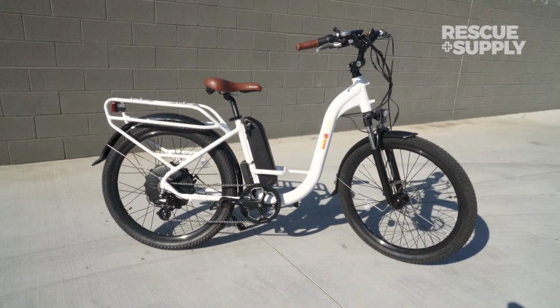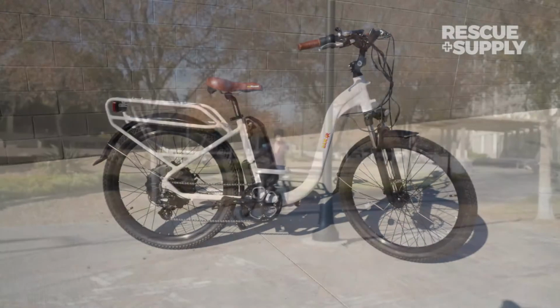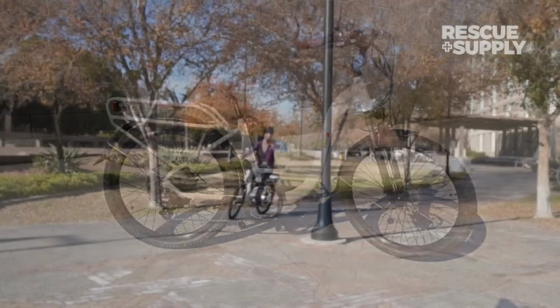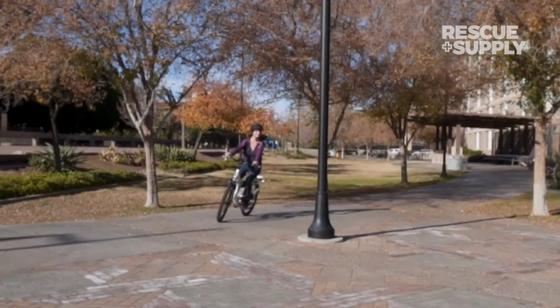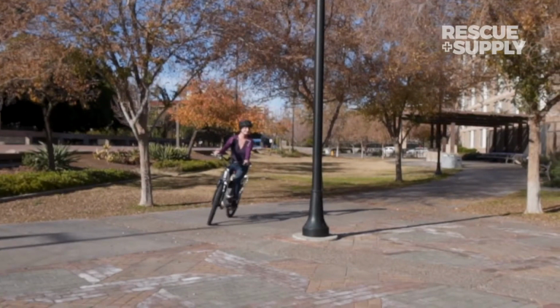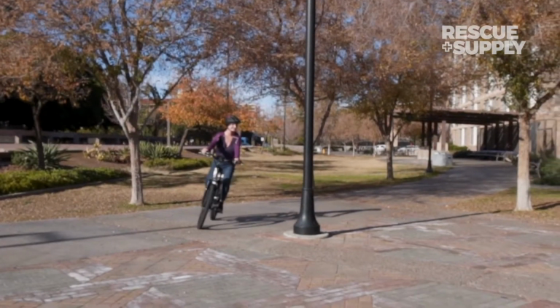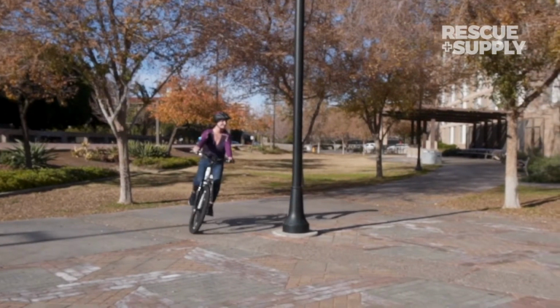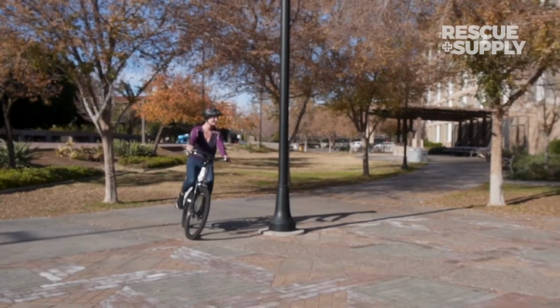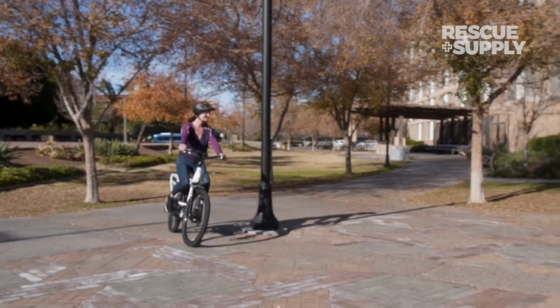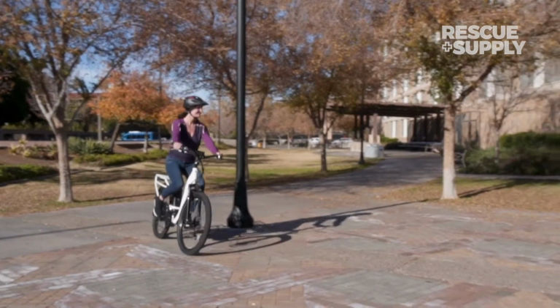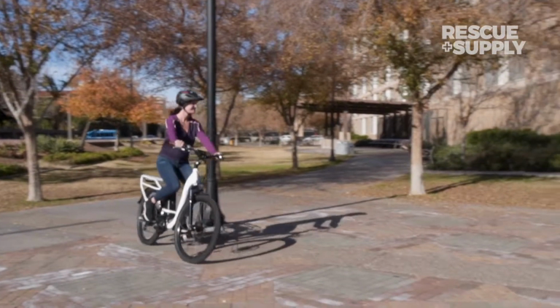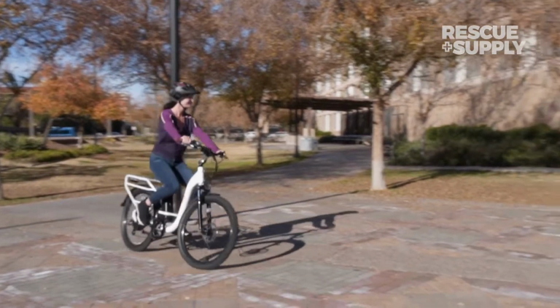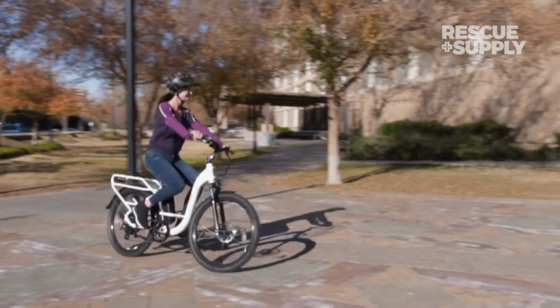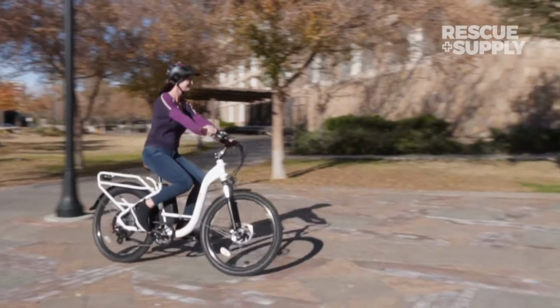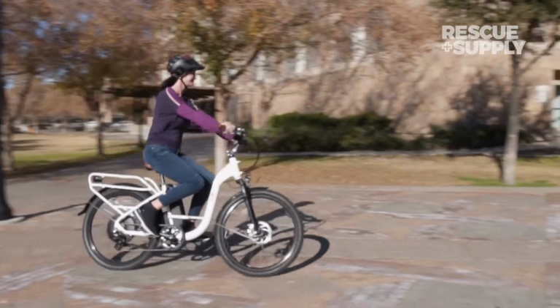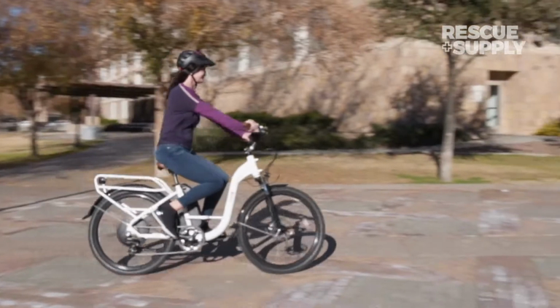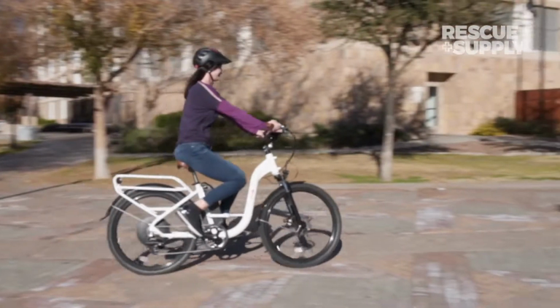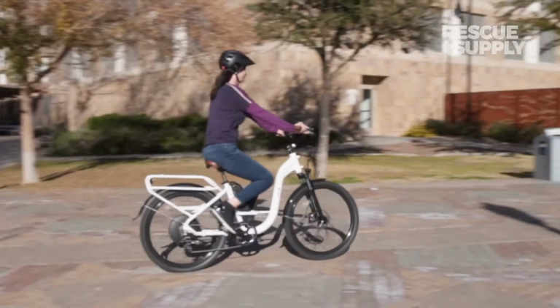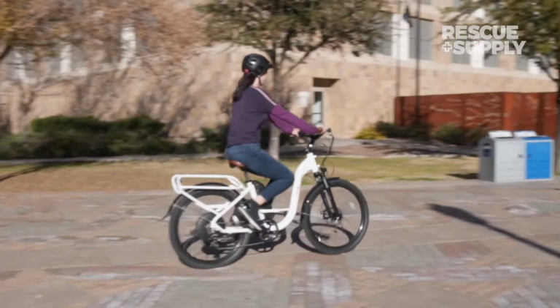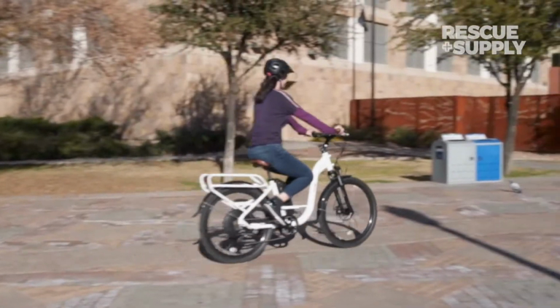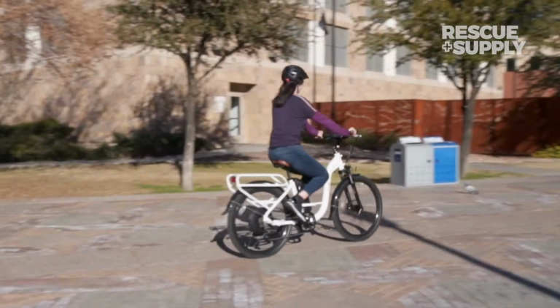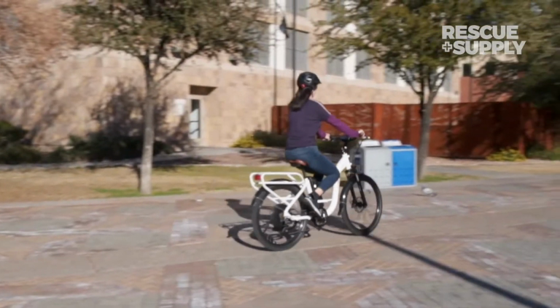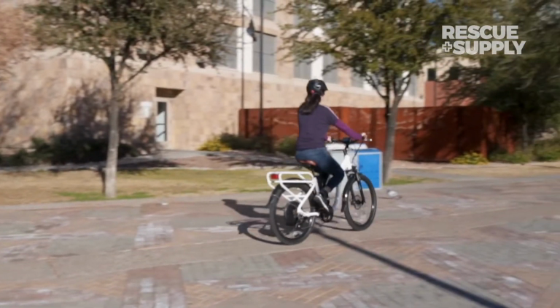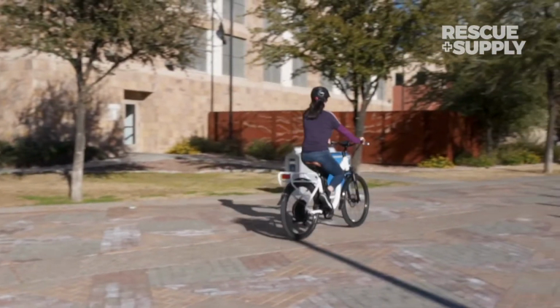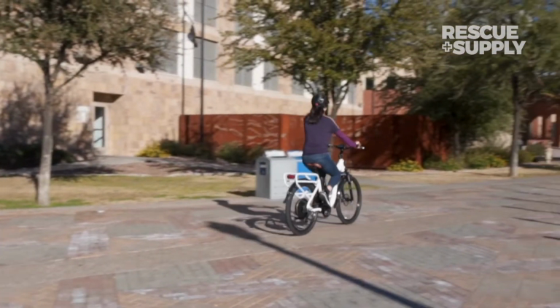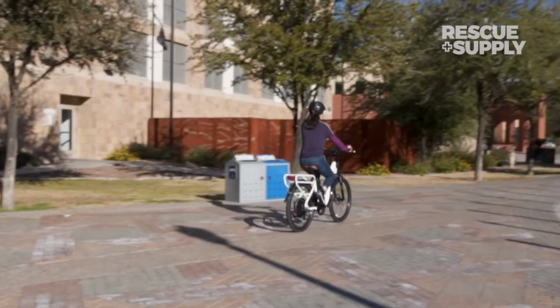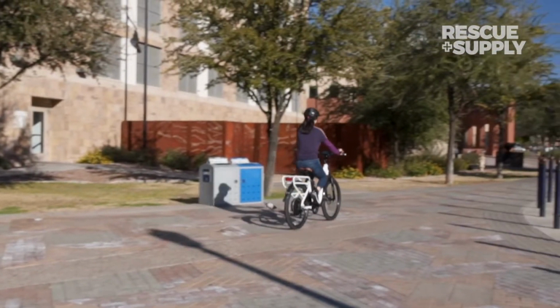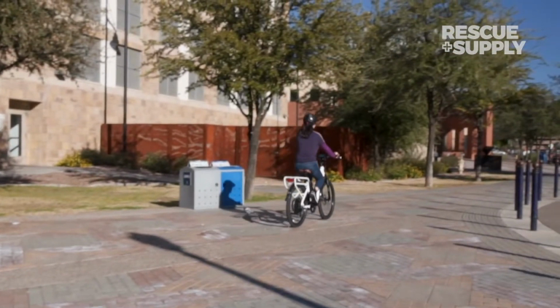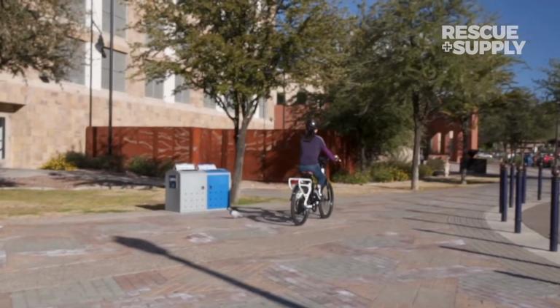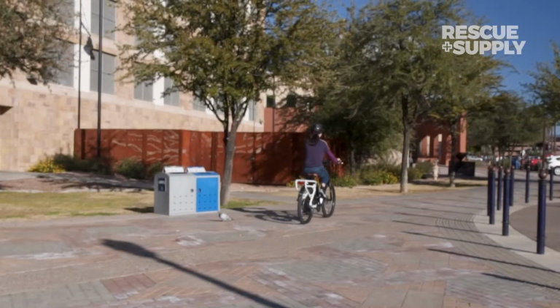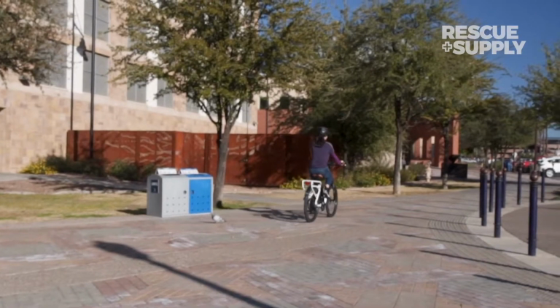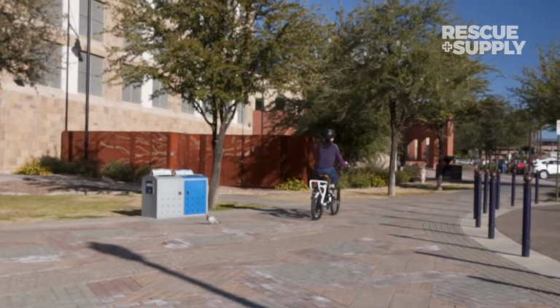So no matter if you're on your commute, a ride through the park, or off to your favorite cafe, the BAM Urban step-through is the perfect two-wheeled companion to get you there in comfort and style.